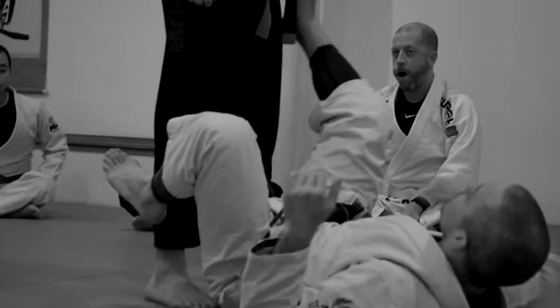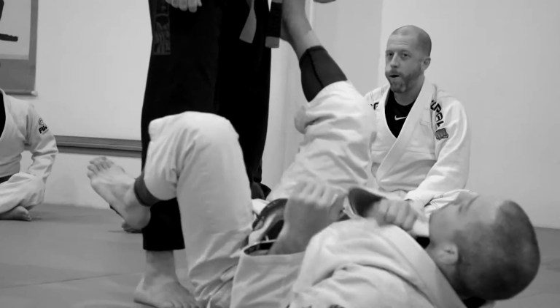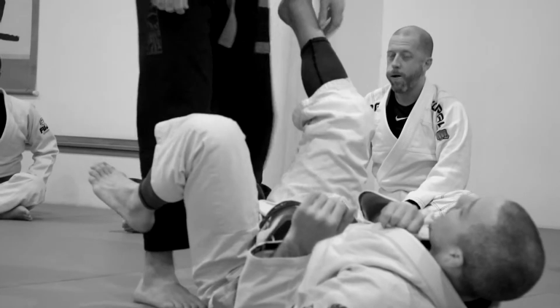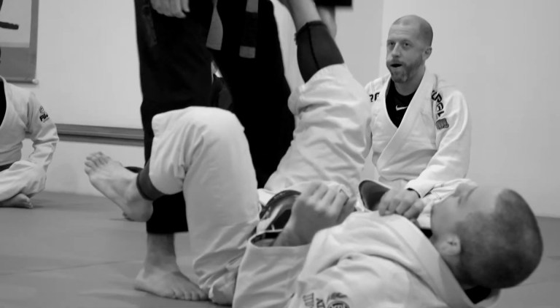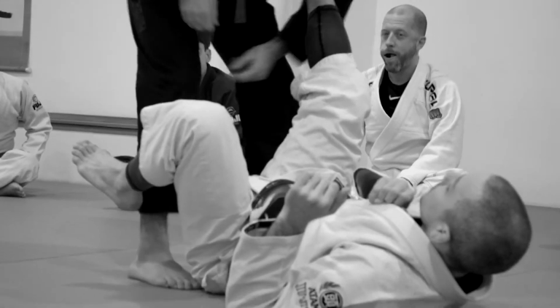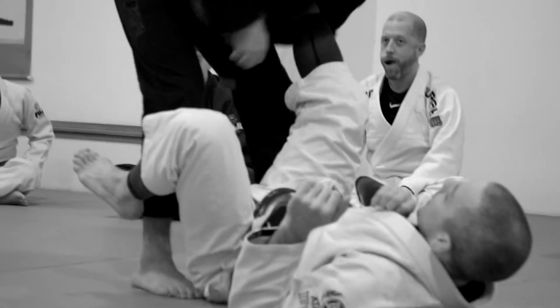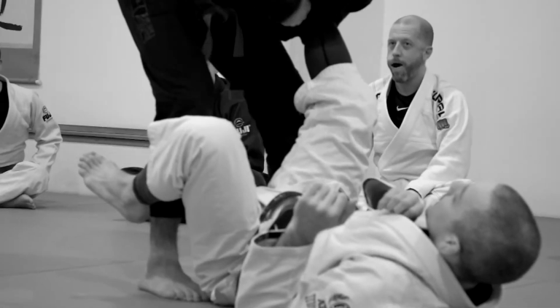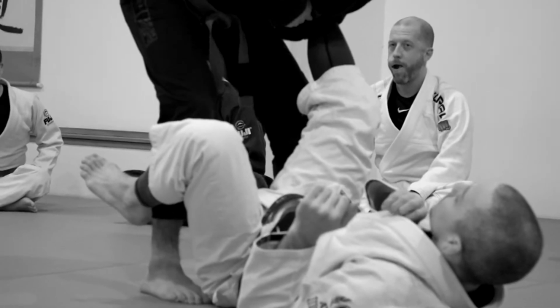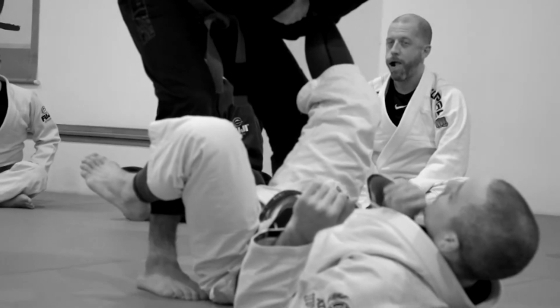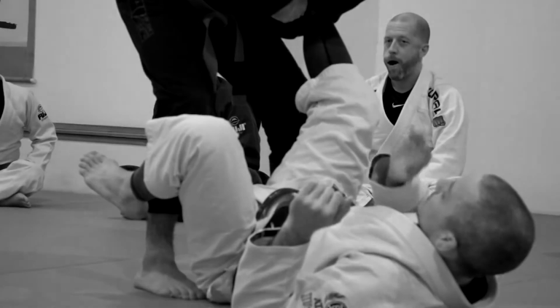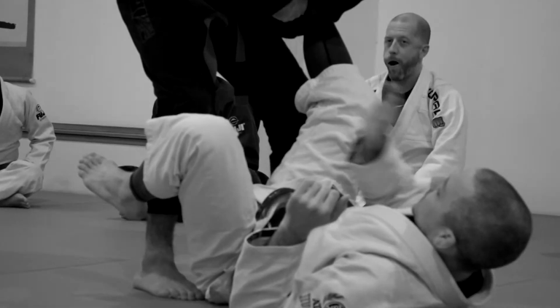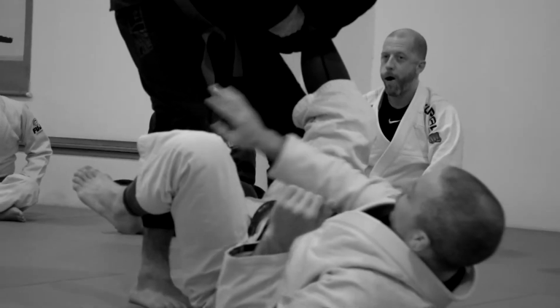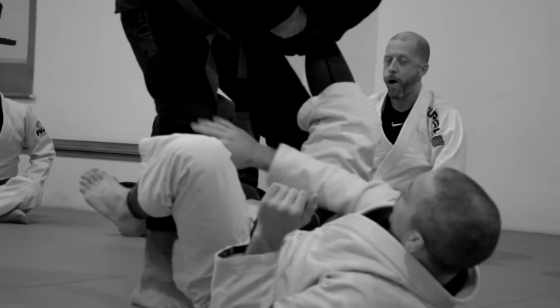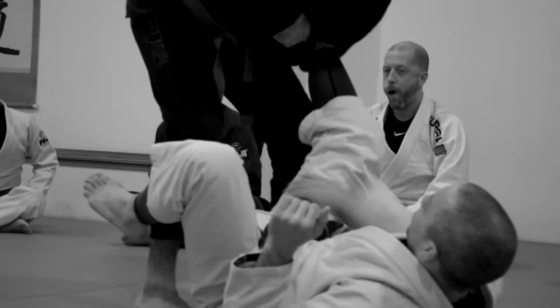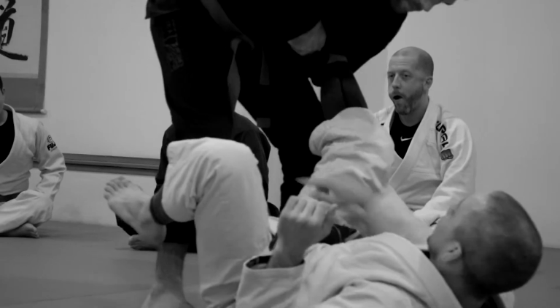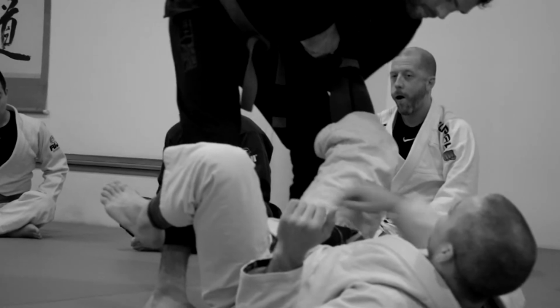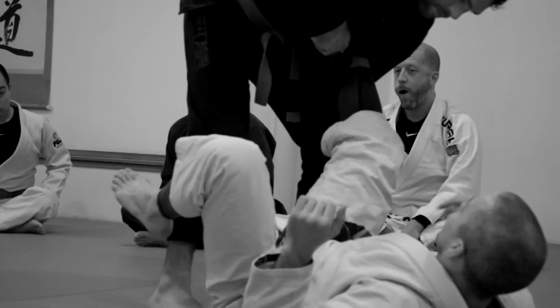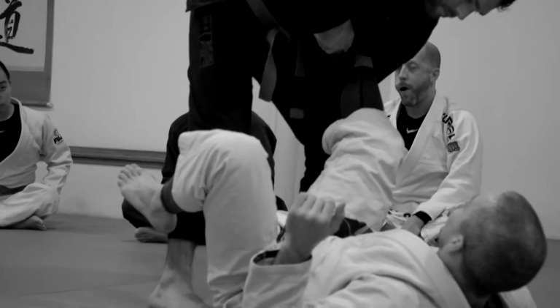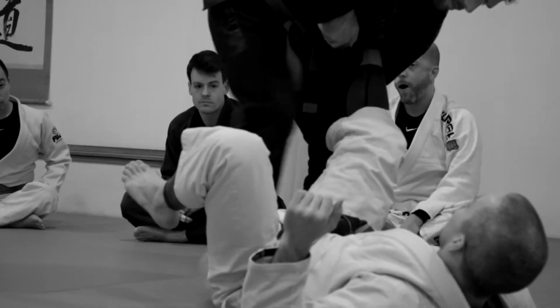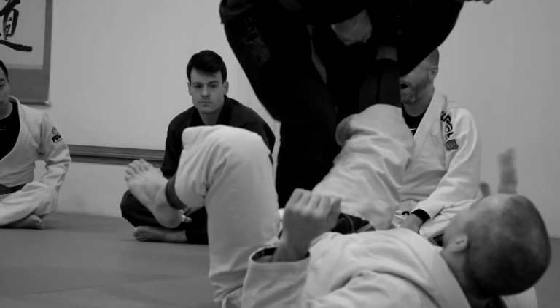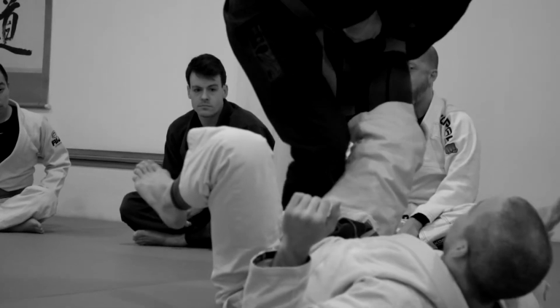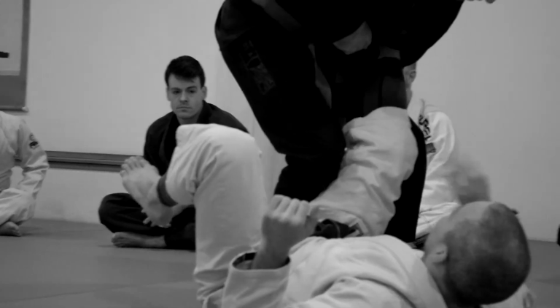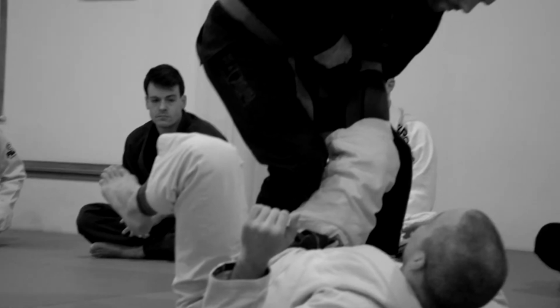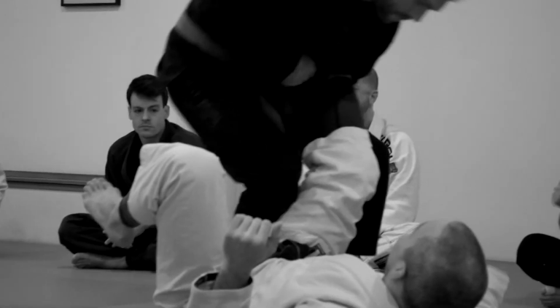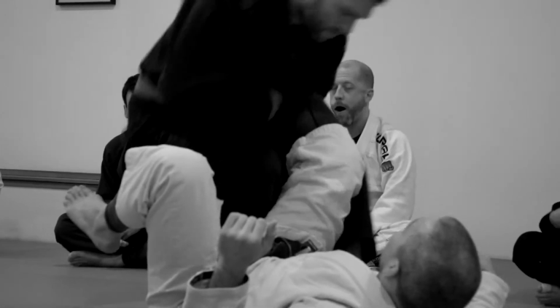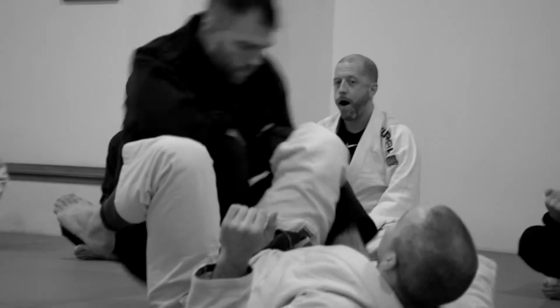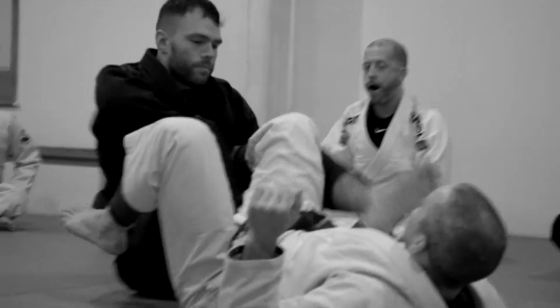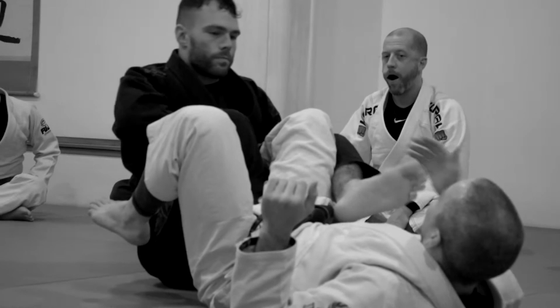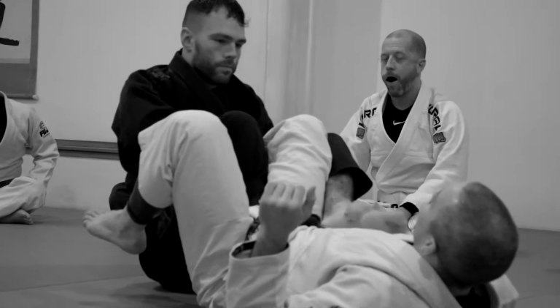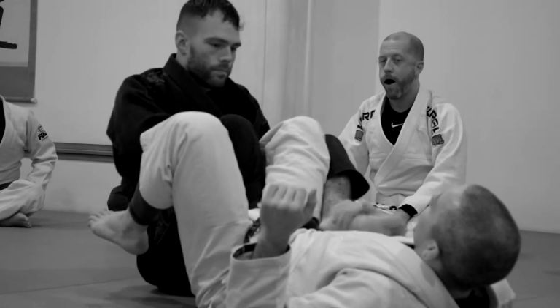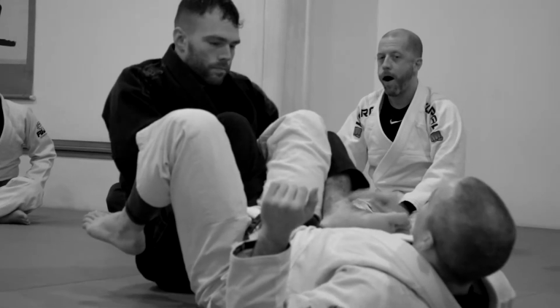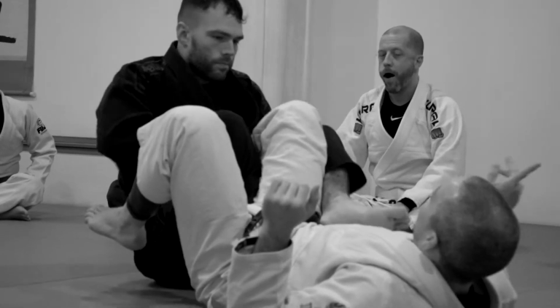Collect the ankle — wrap around the ankle. He's going to step forward with his foot; his inside foot steps forward. He's going to sit on his butt. His outside foot steps over my hip like this. Toes out.